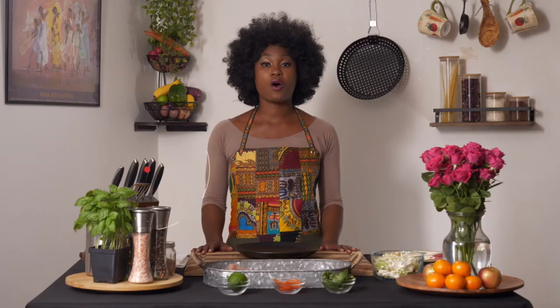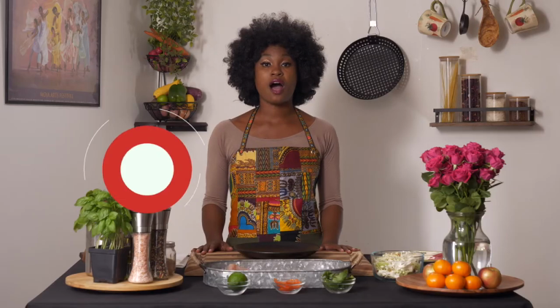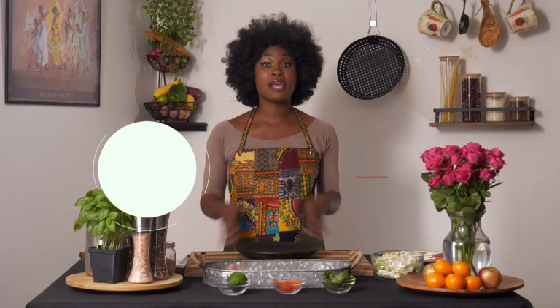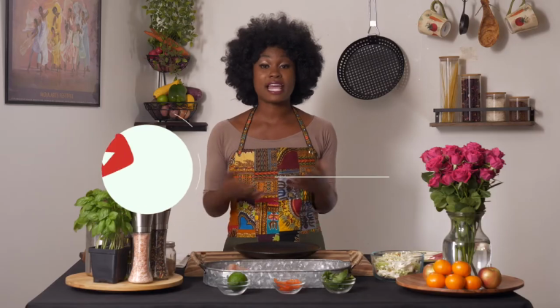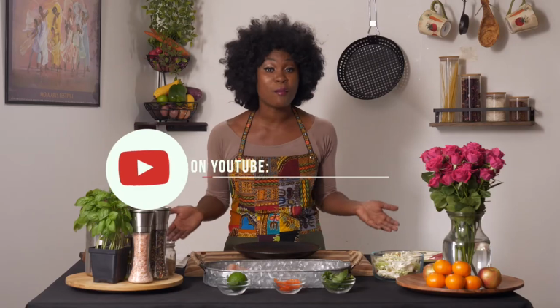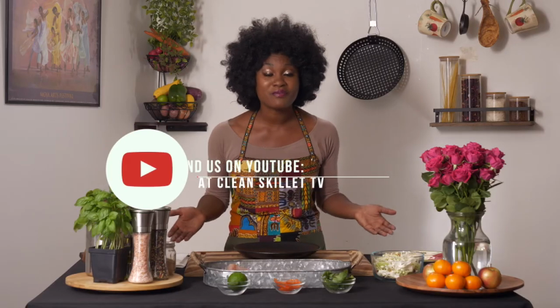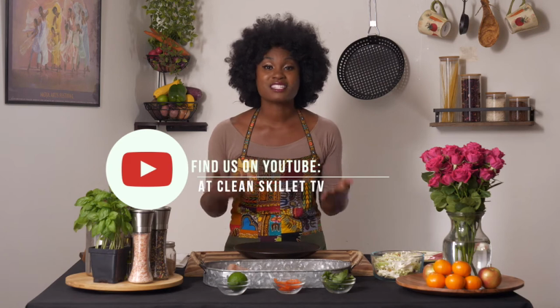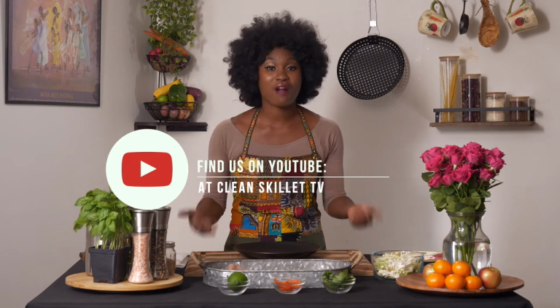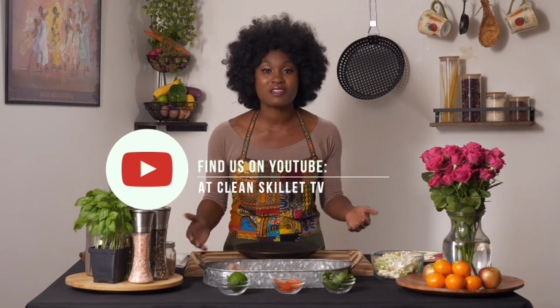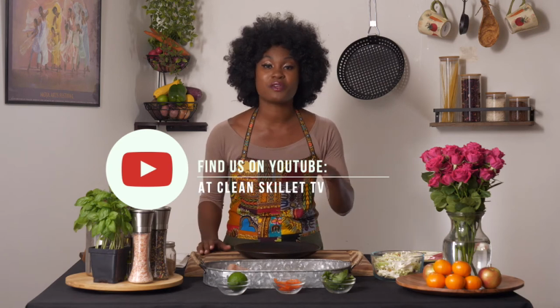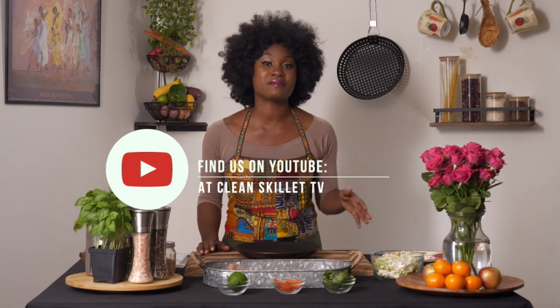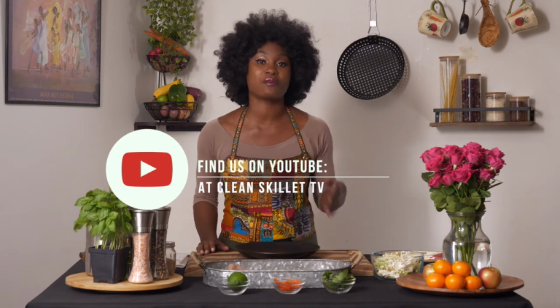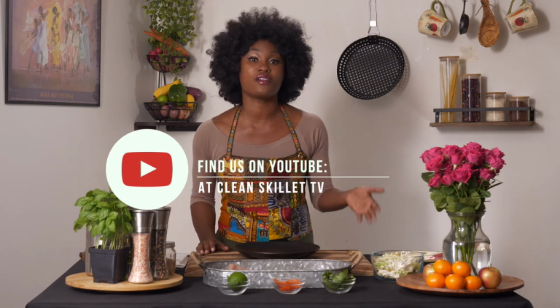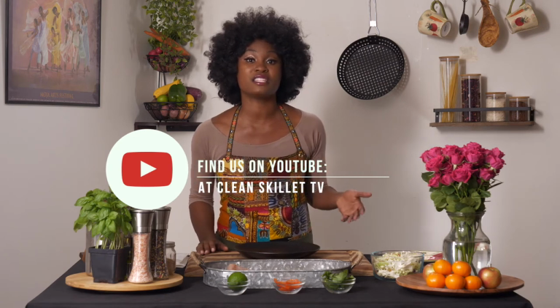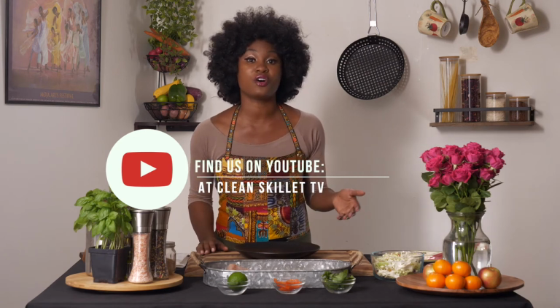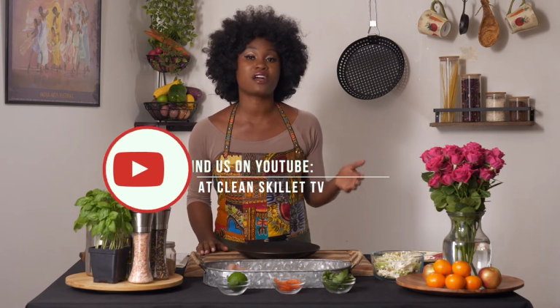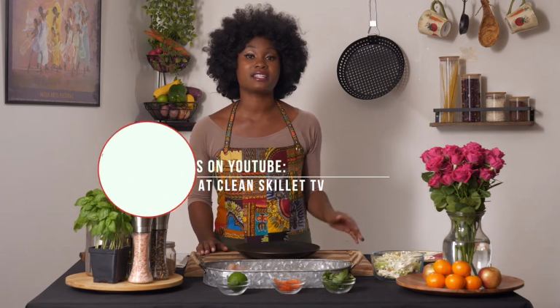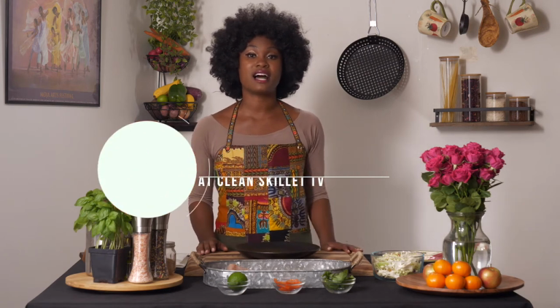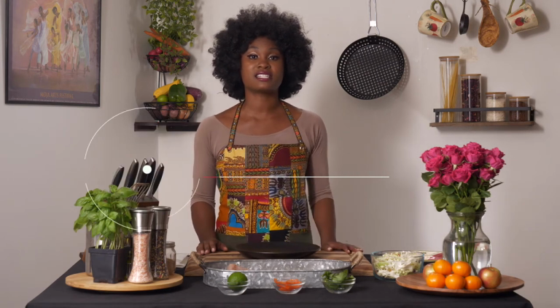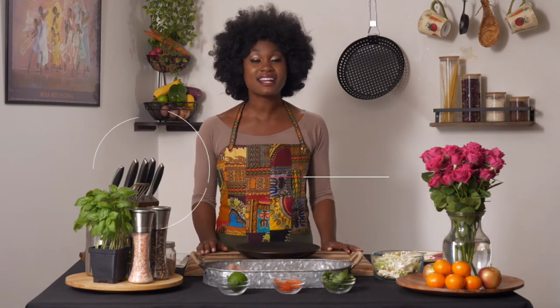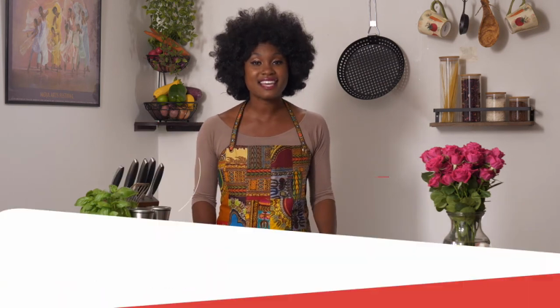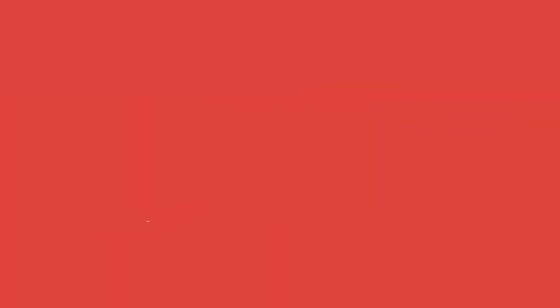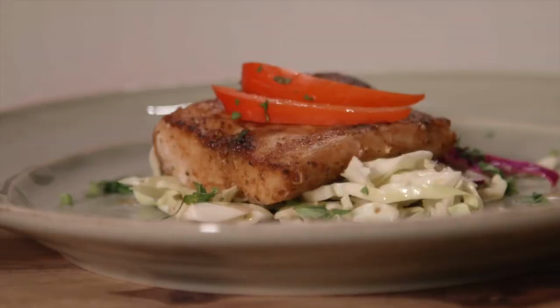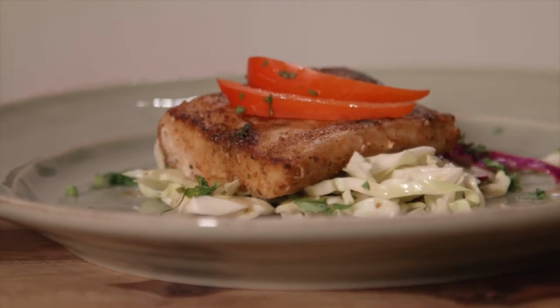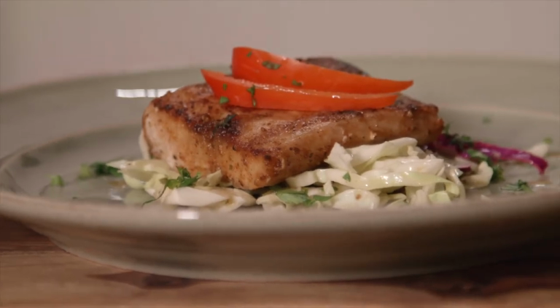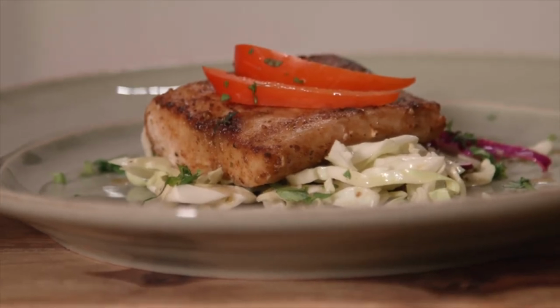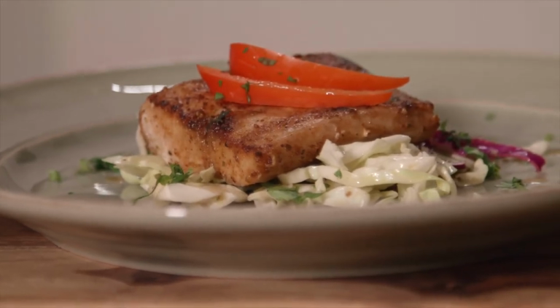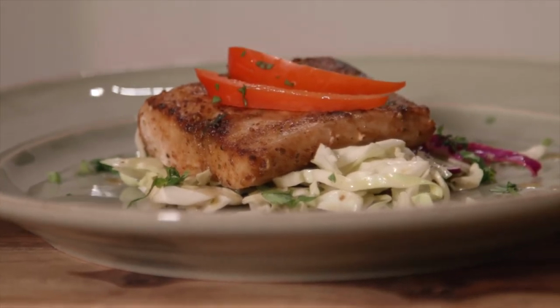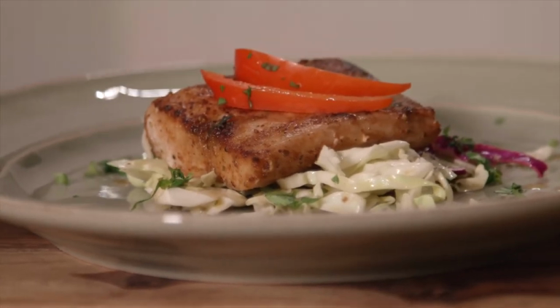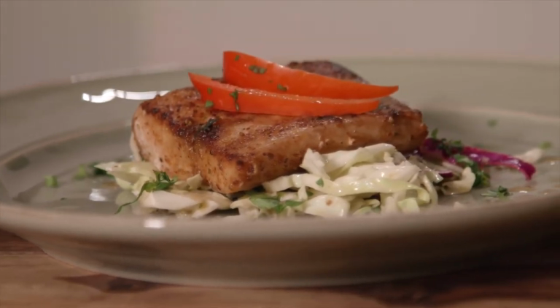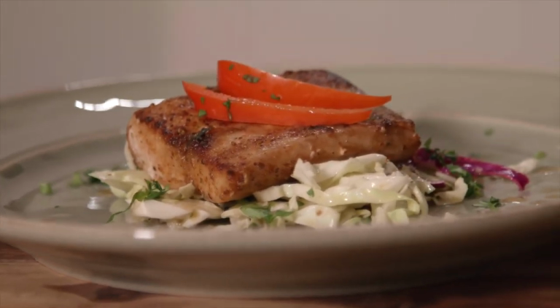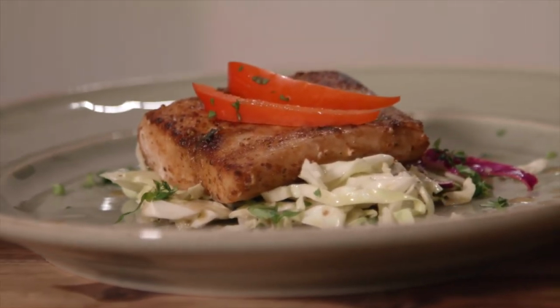Take a moment to subscribe so you can stay up to date with all the latest videos and quality conscious content. We're going to go ahead and dive in to today's recipe.